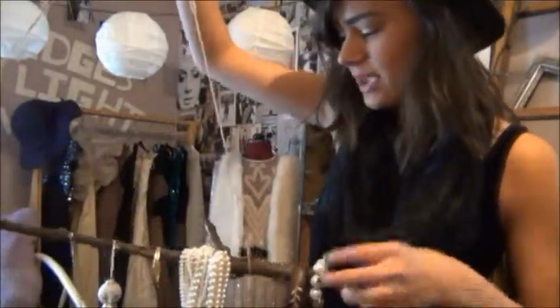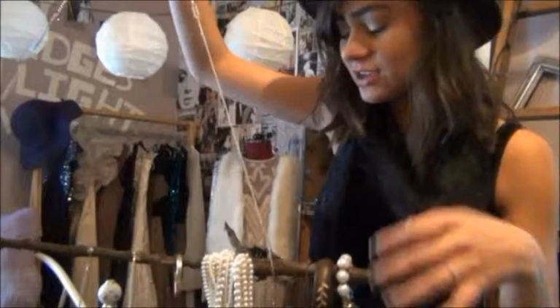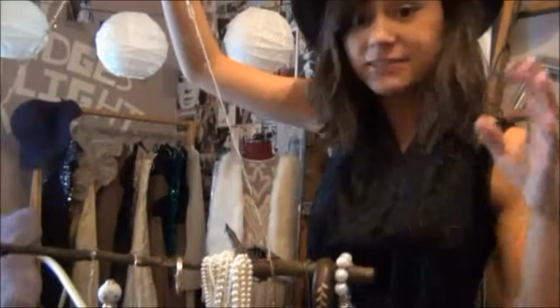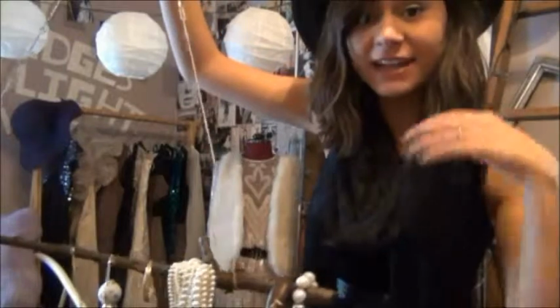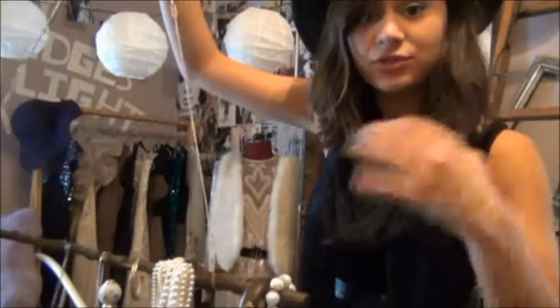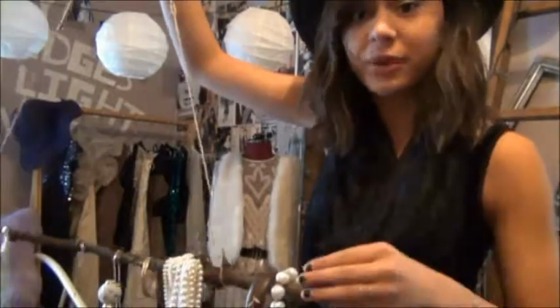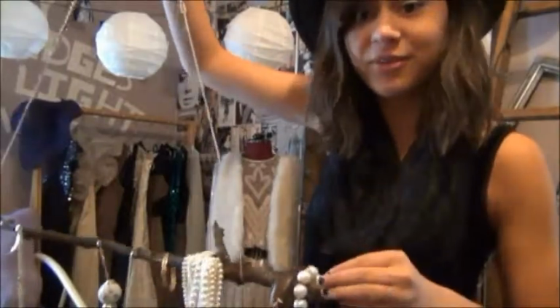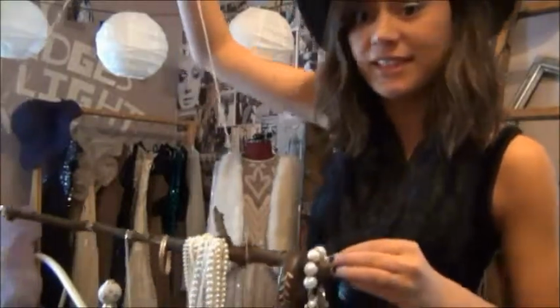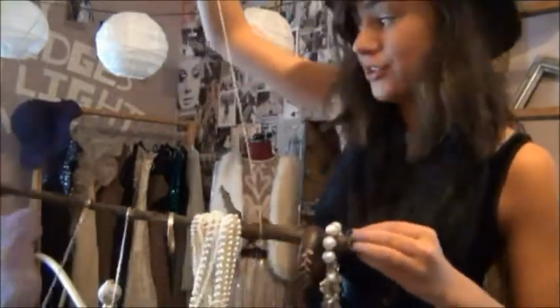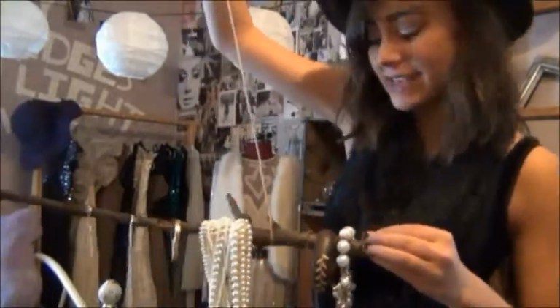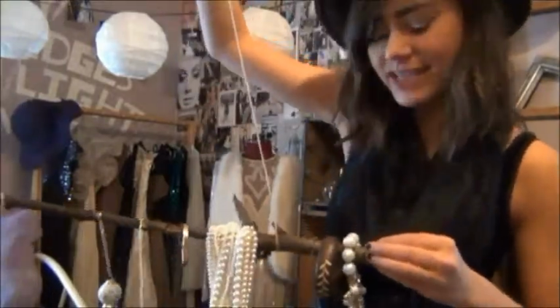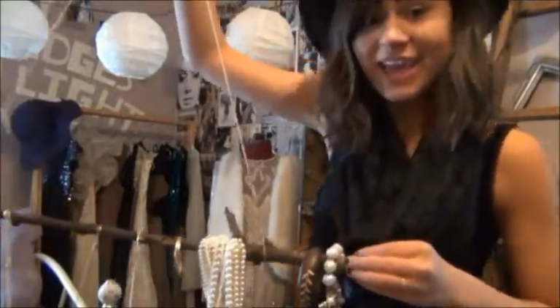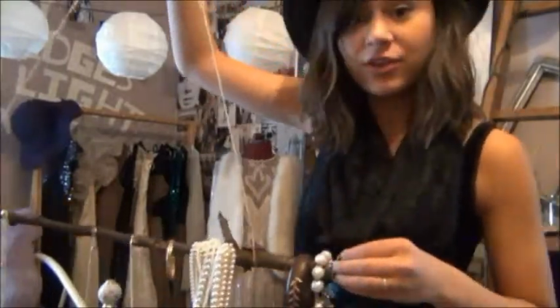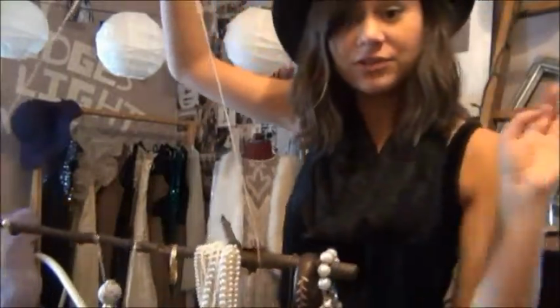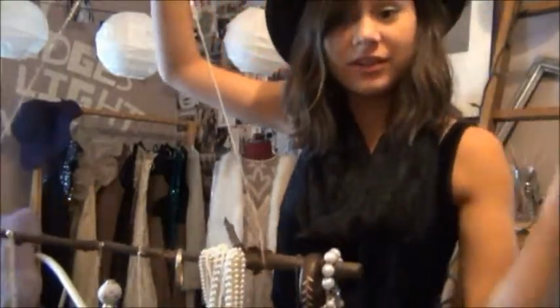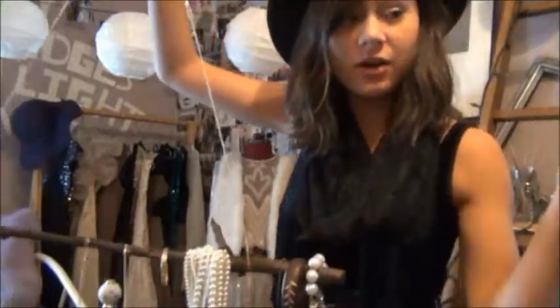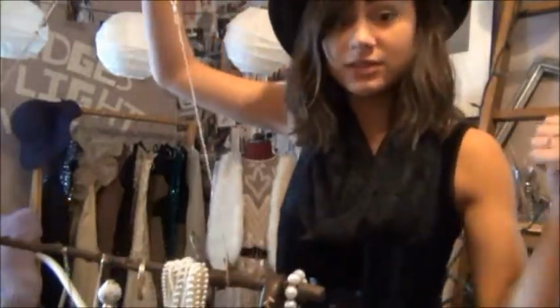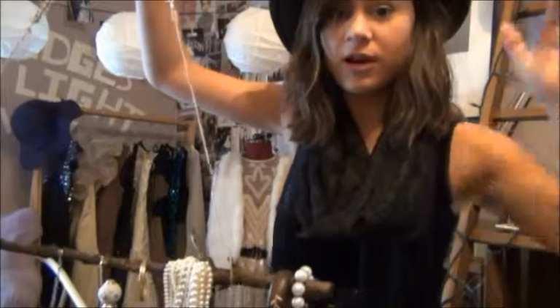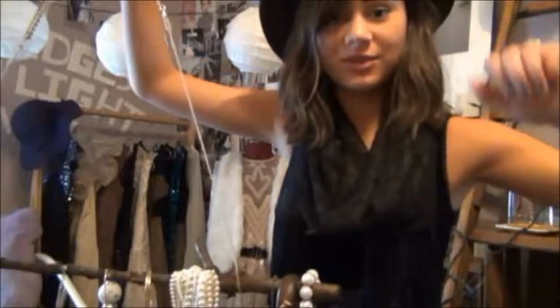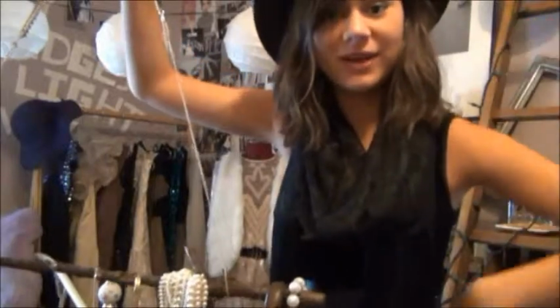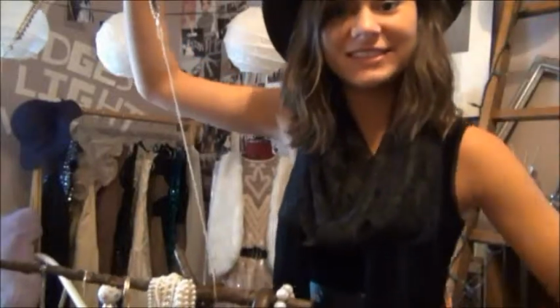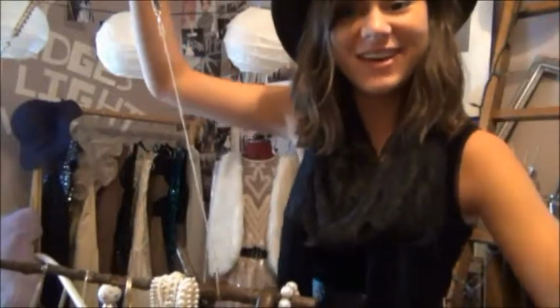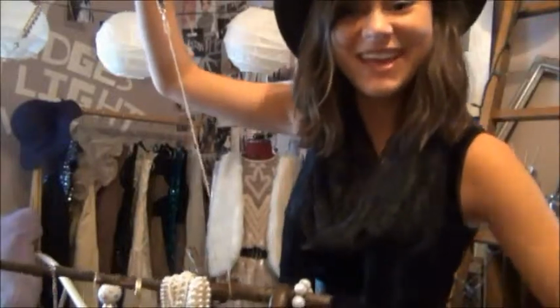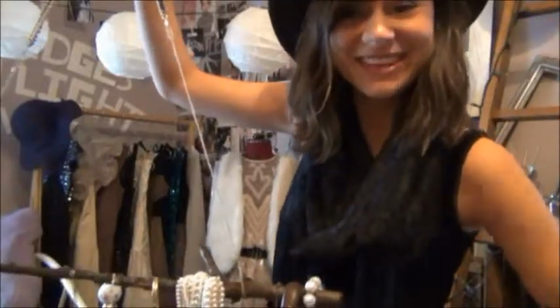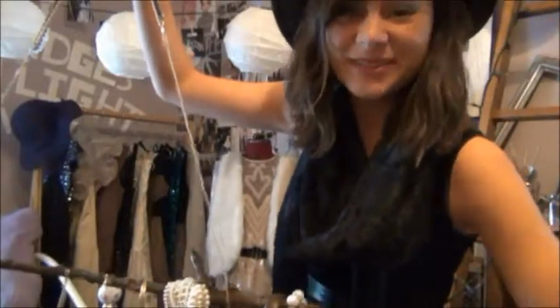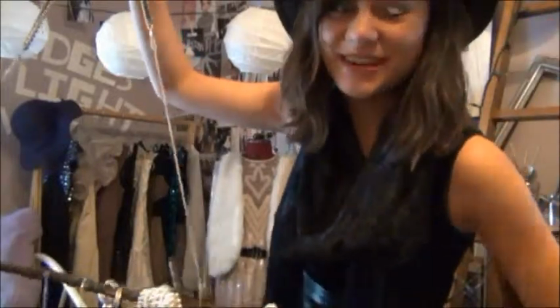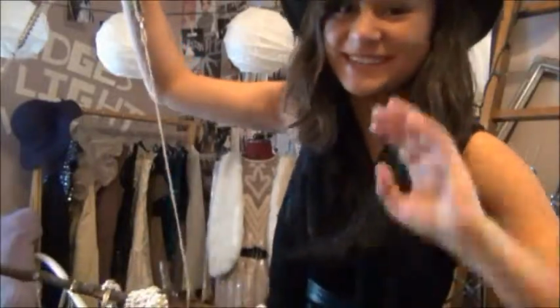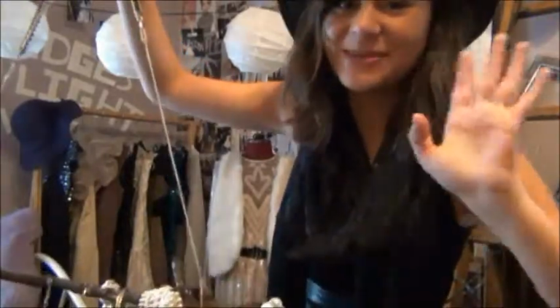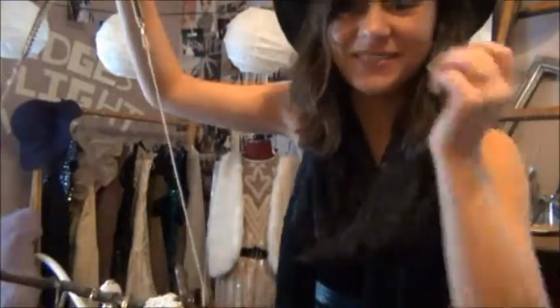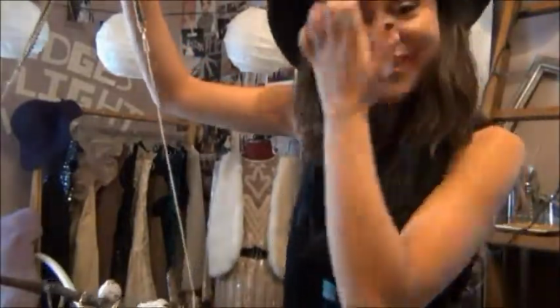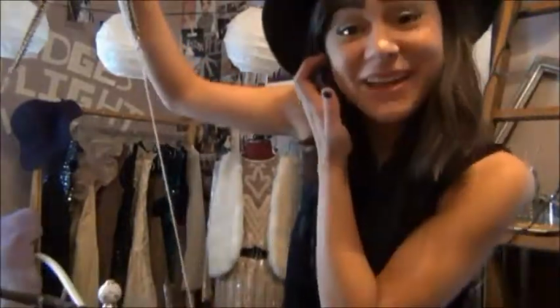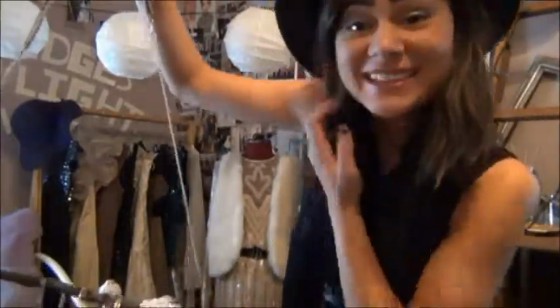This is the finished product. I know it's kind of hard to show you on camera but it looks really cool in person. You could hang scarves, hats, jewelry, whatever you want on this. And if you don't want to drill a hole into the wall I'll show you a few ideas to do that. But thank you so much for watching and I'll see you in my next video. Bye guys!